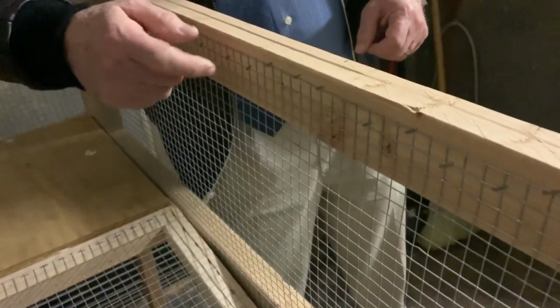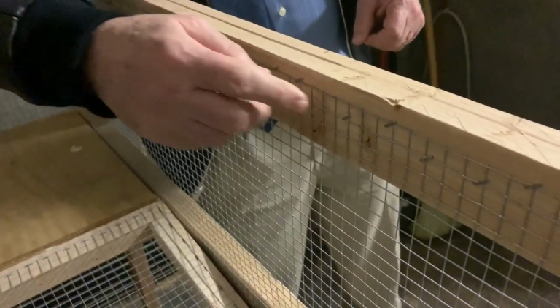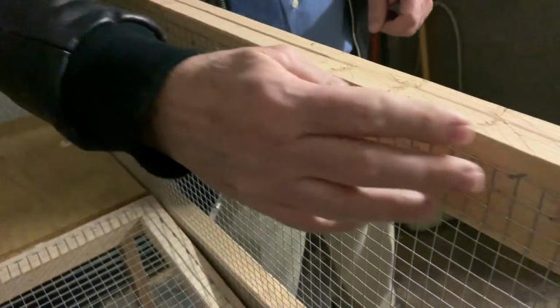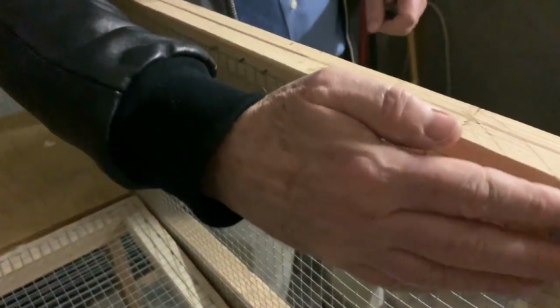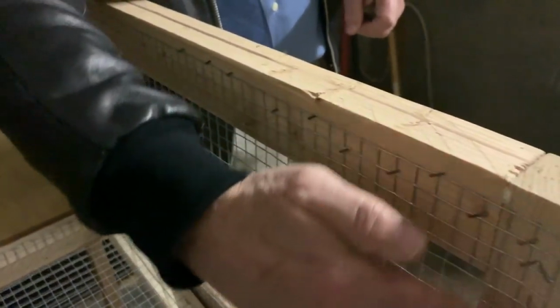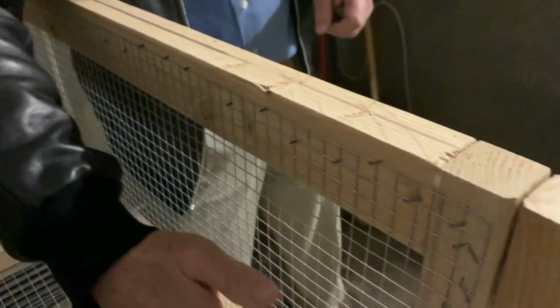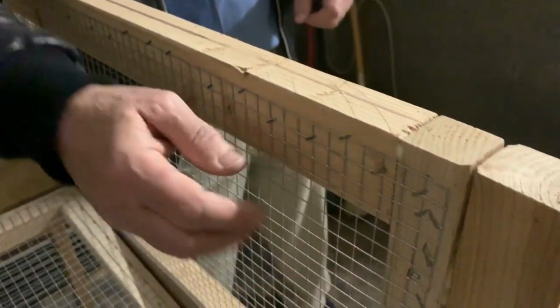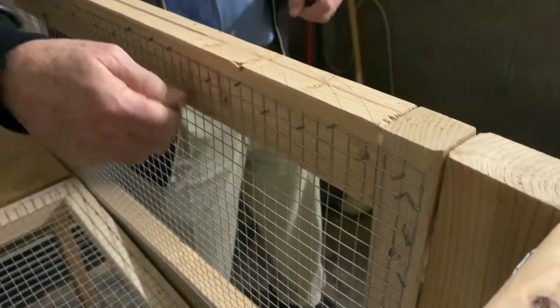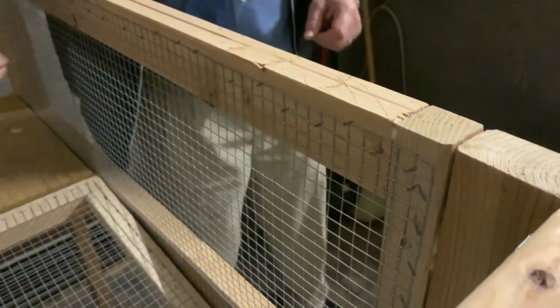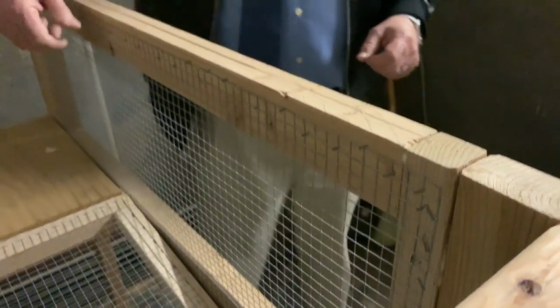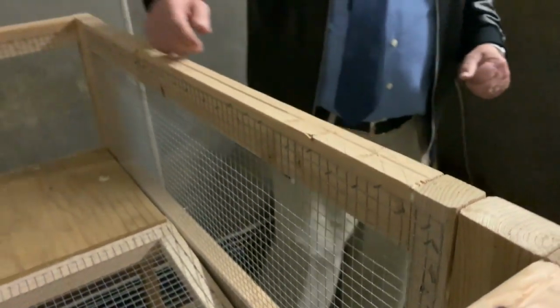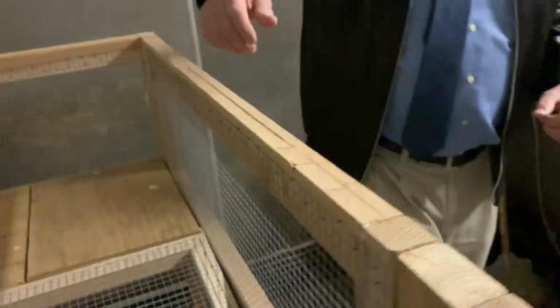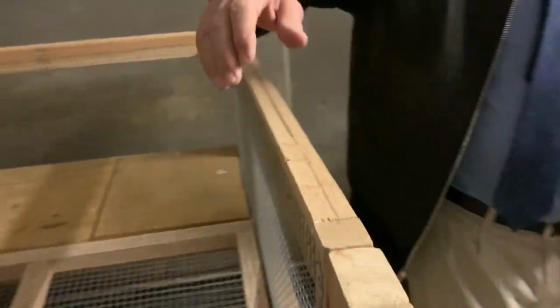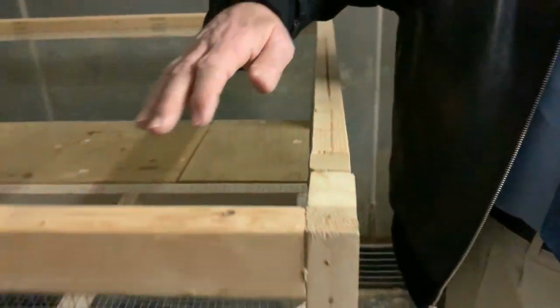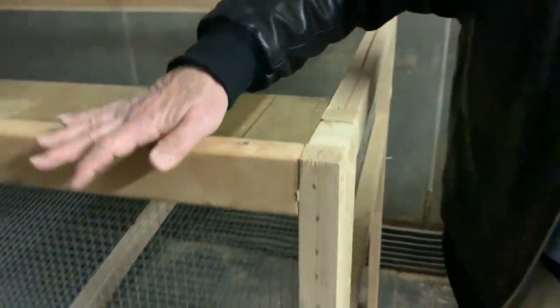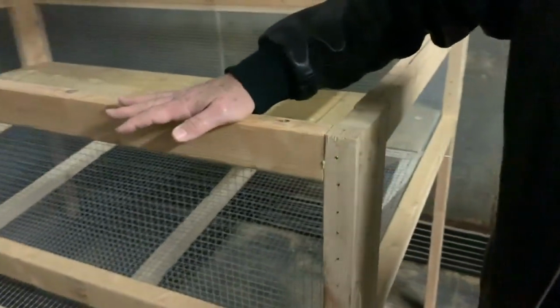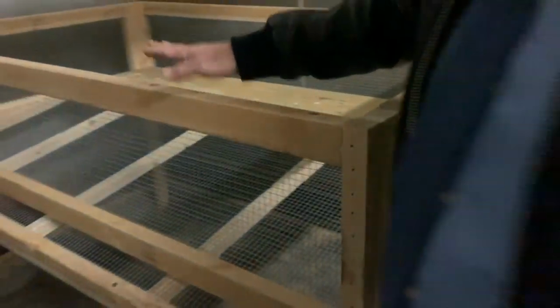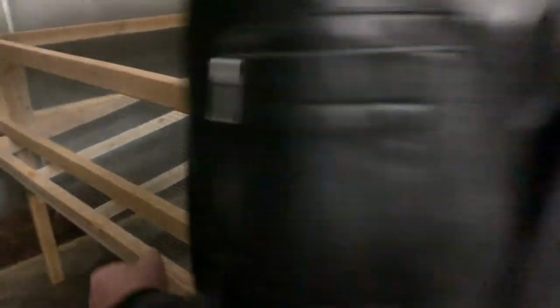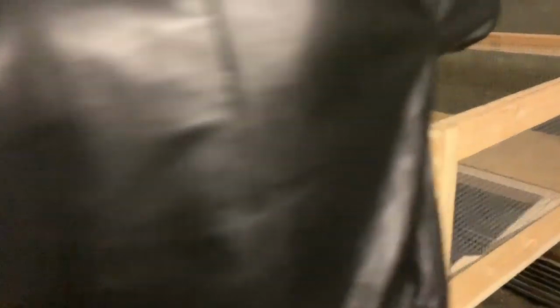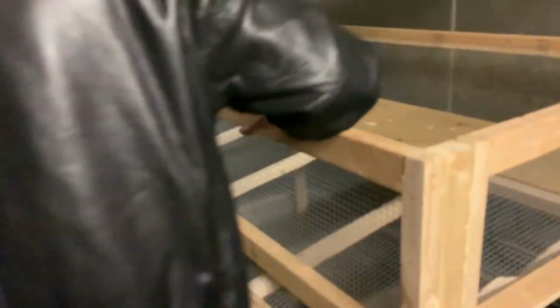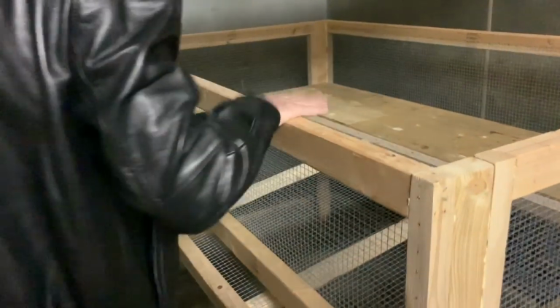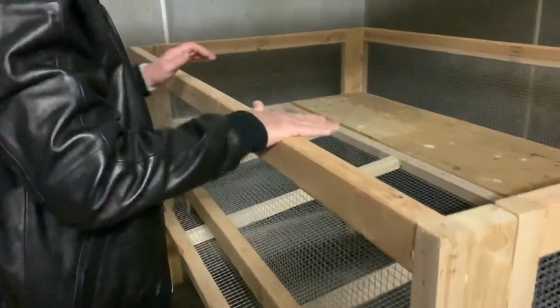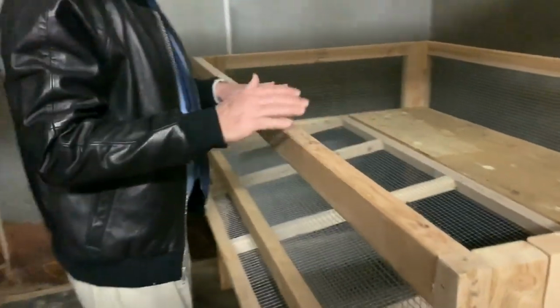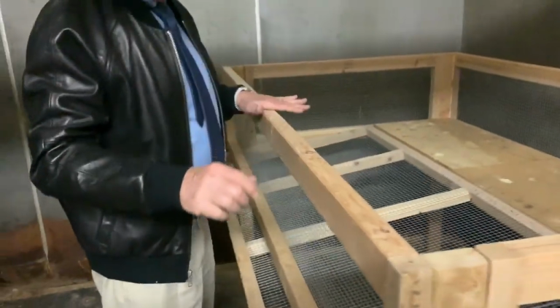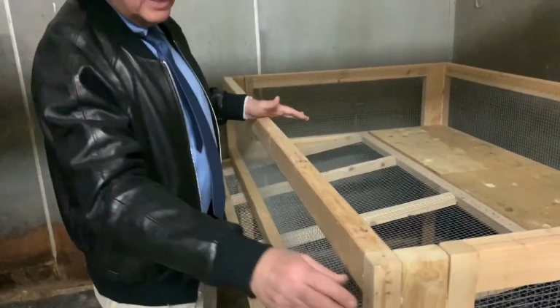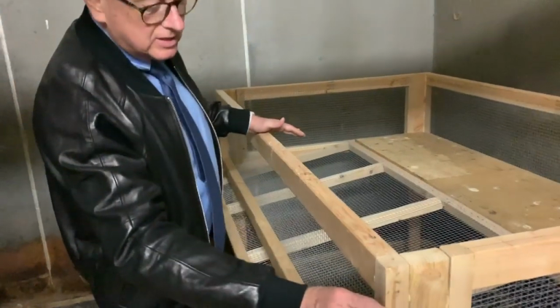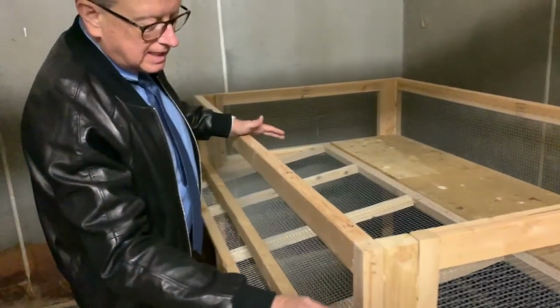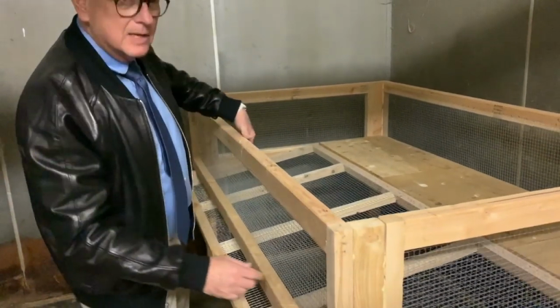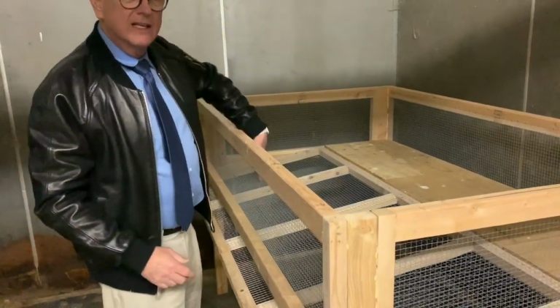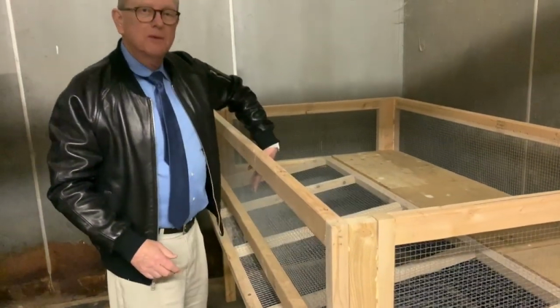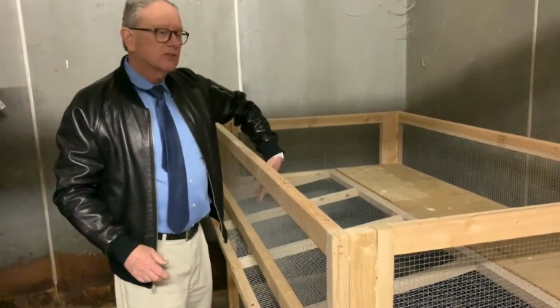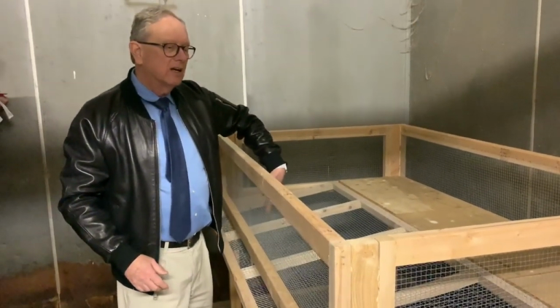You've got to cut the screen to fit and then you just staple it on. The long pieces have 2x3s on top and 1x2s on the side — same thing, staple the screen on.